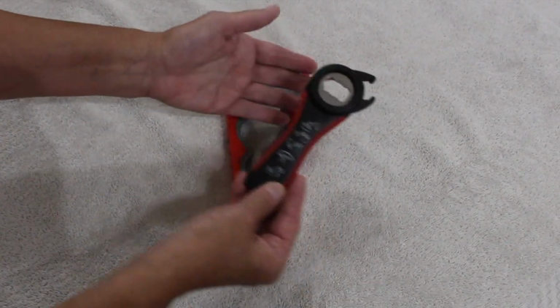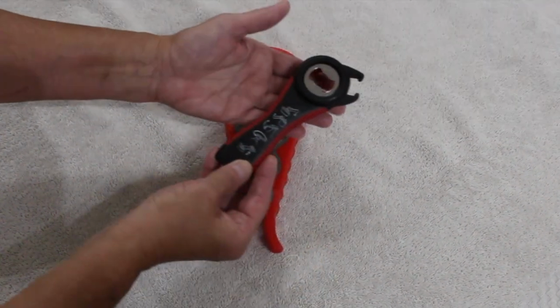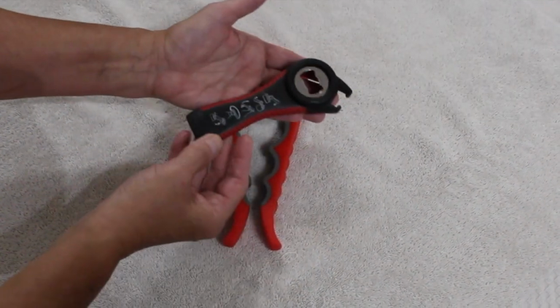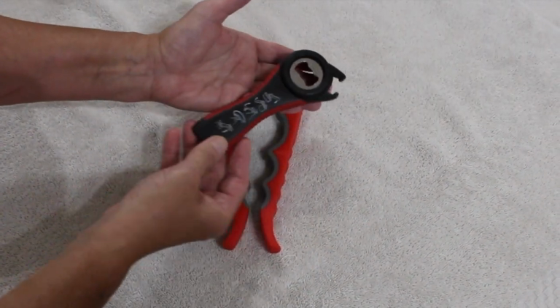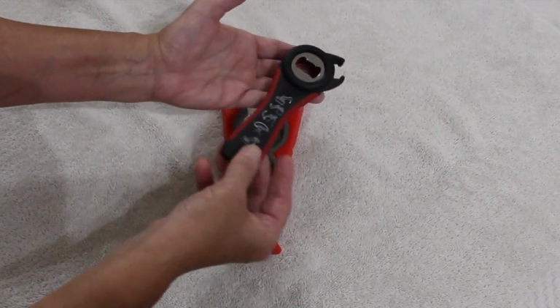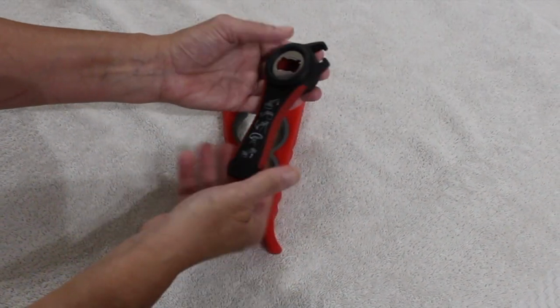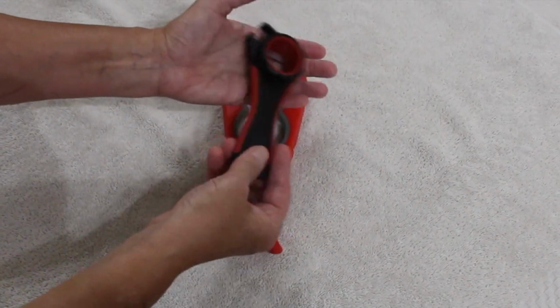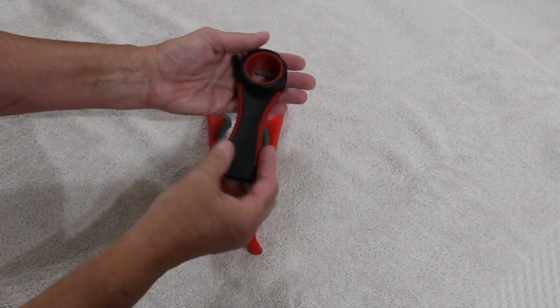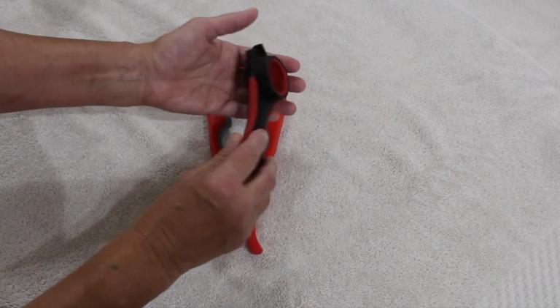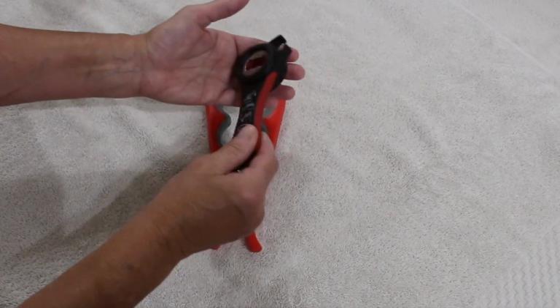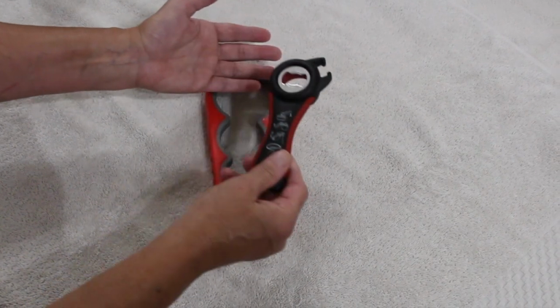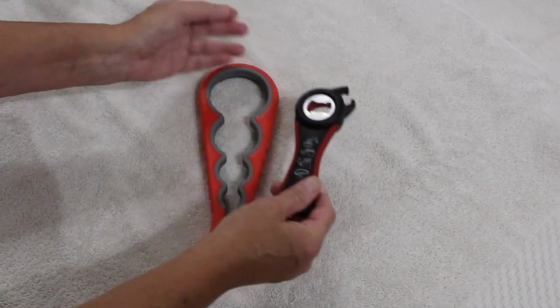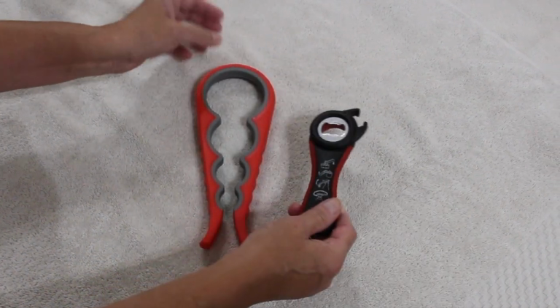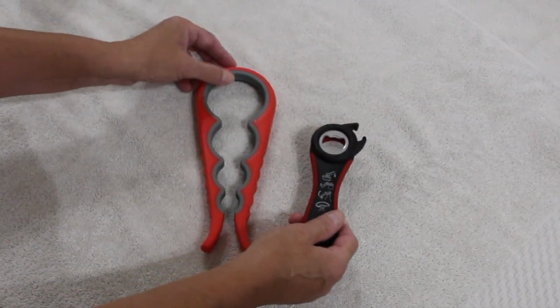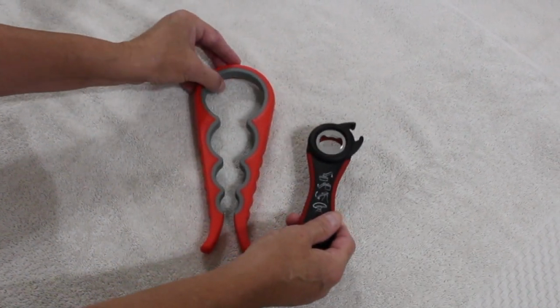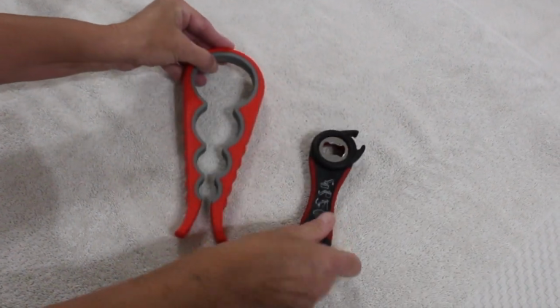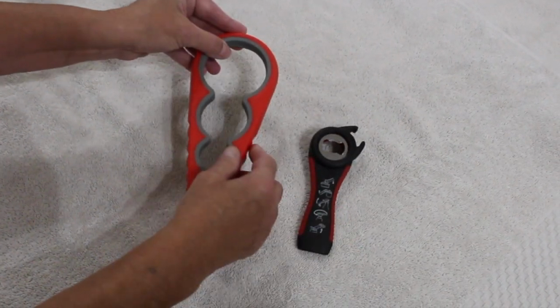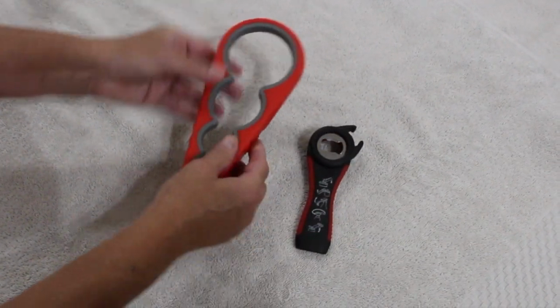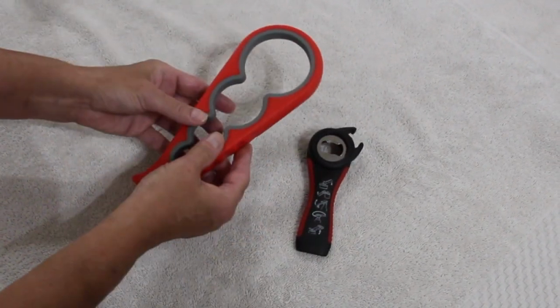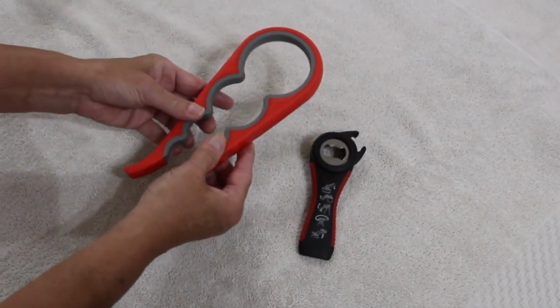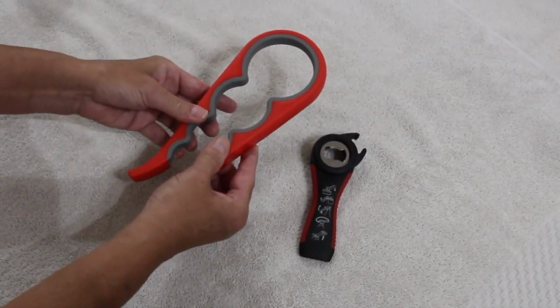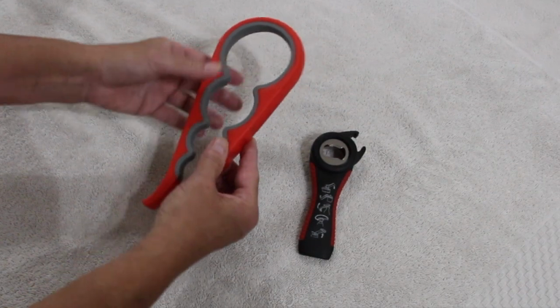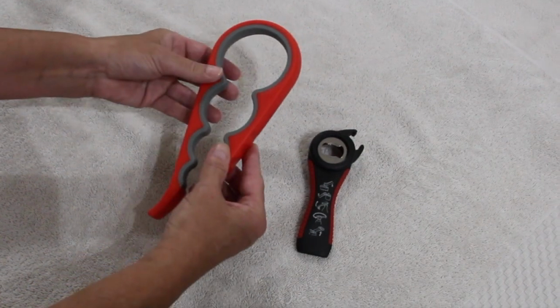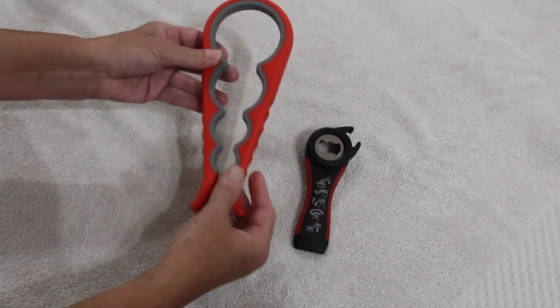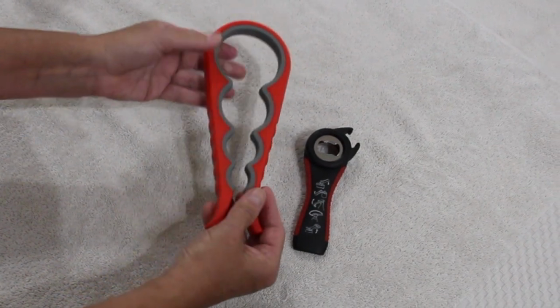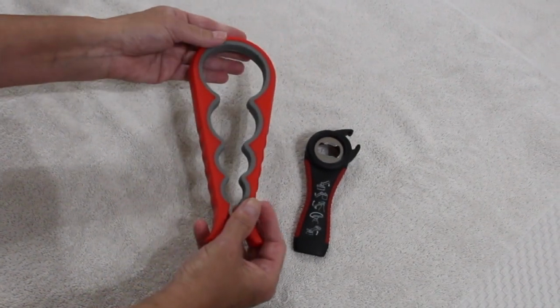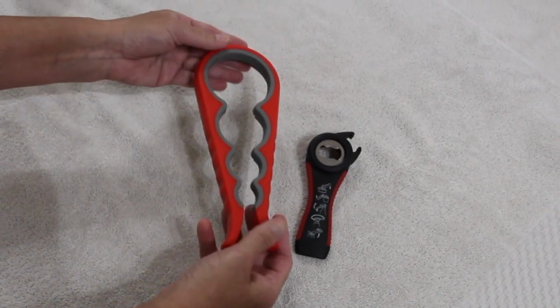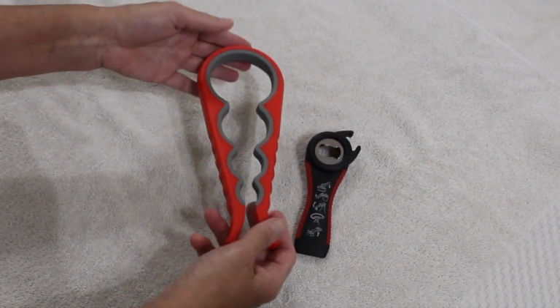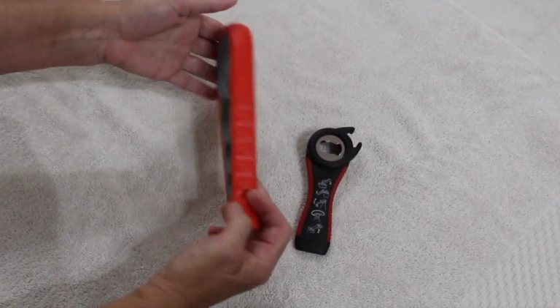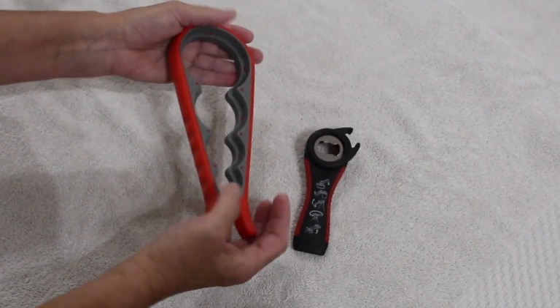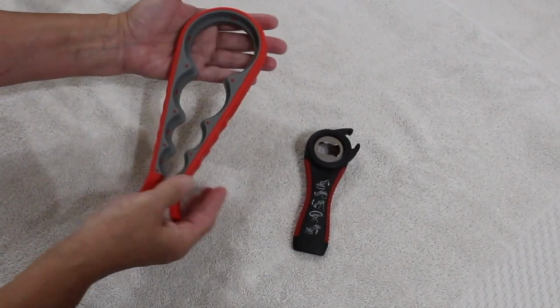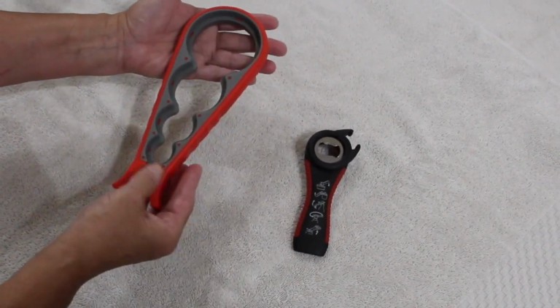It's easy to use. It twists off most caps, jars, cans, and bottles. It's an essential kitchen tool to help with difficult lids — helps open lids with ease.